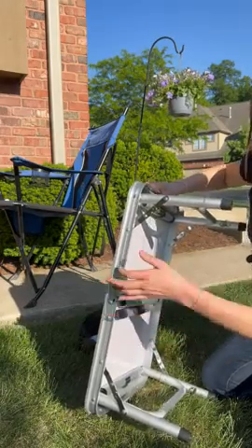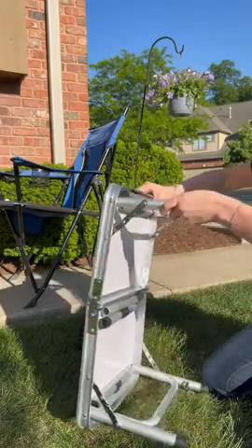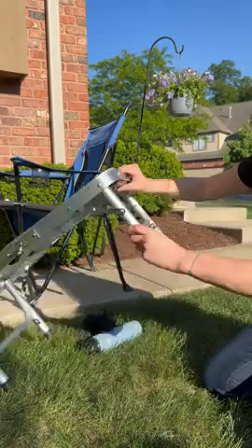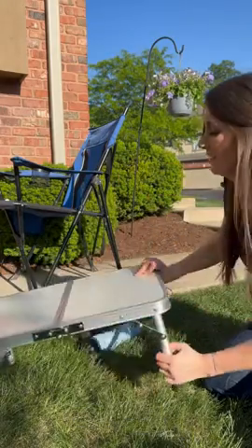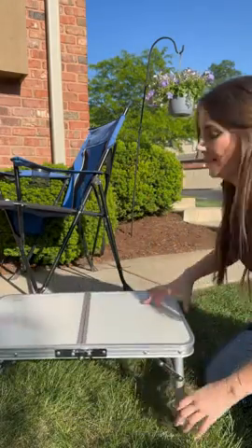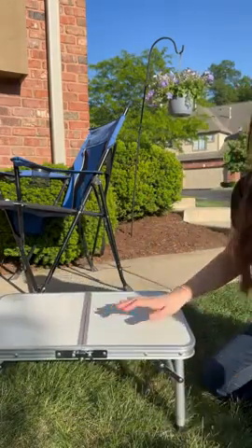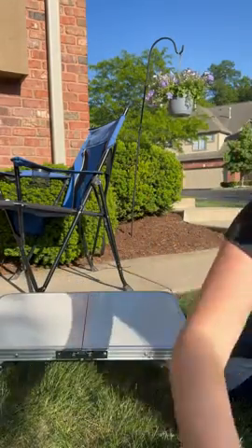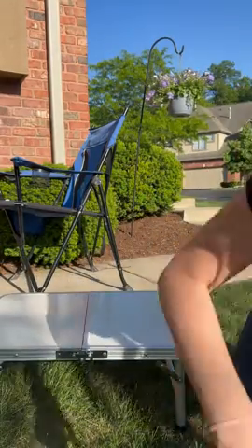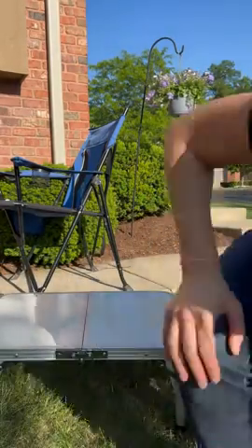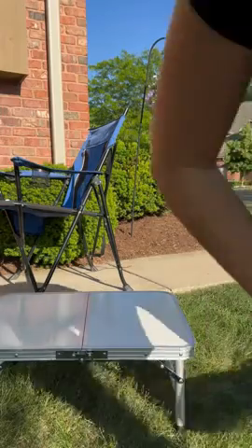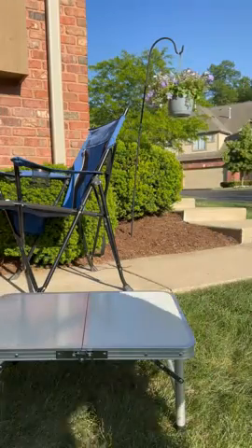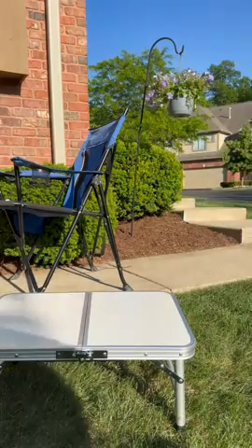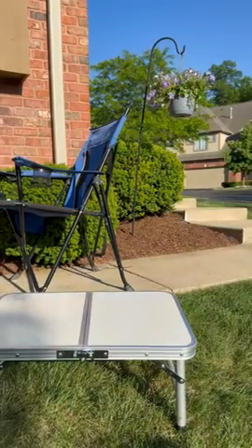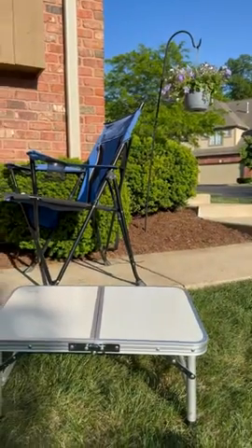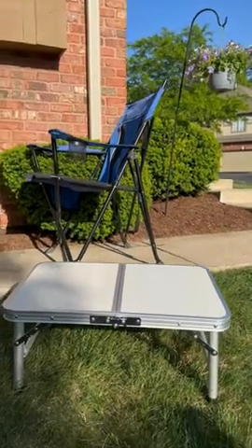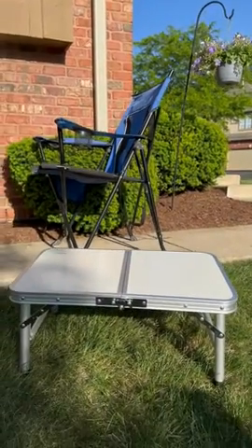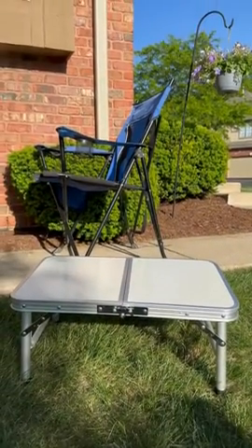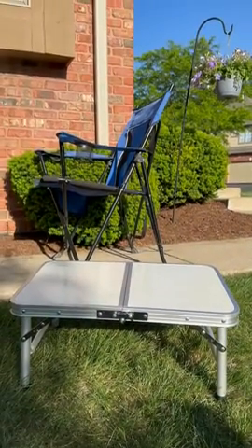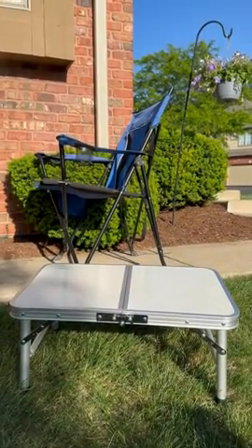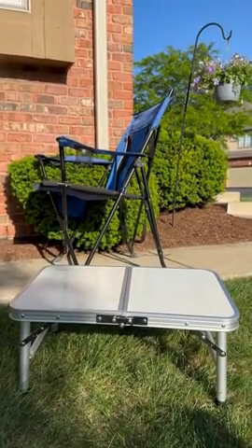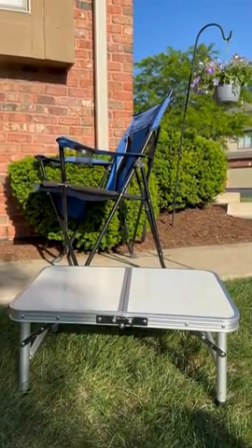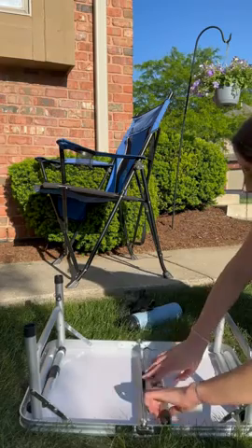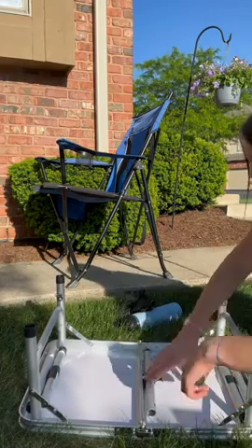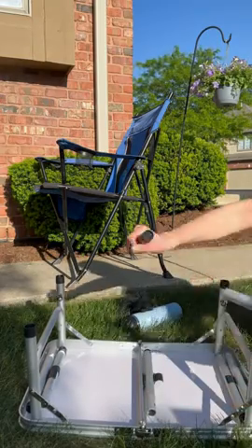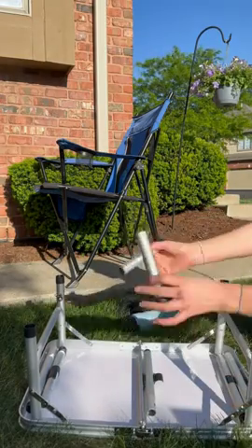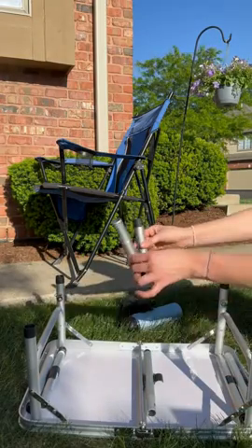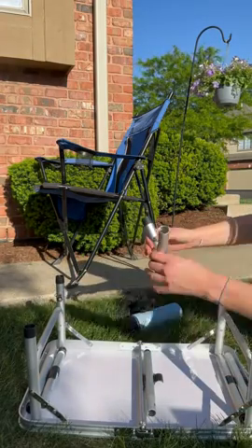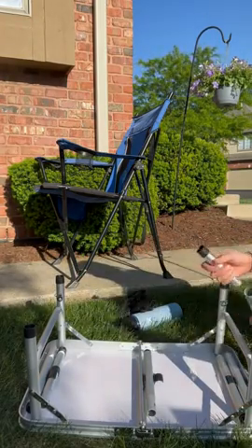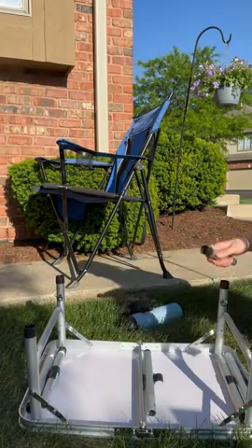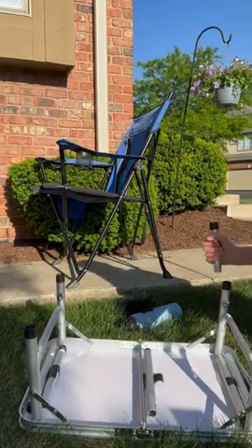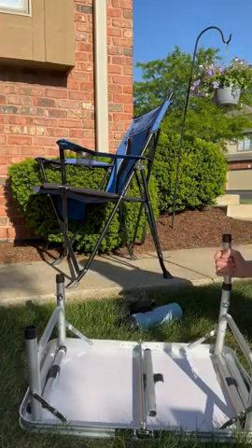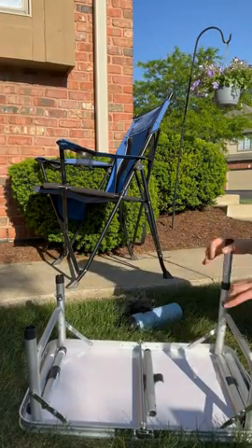It comes in three adjustable heights, as you can see. That's height number one. And then there are these medium size extenders.